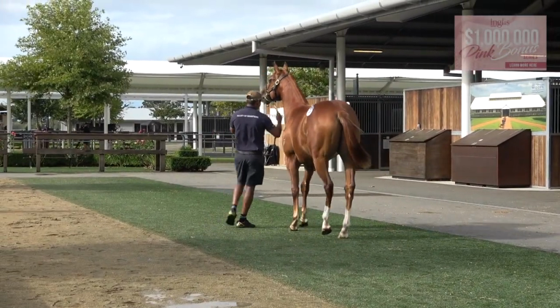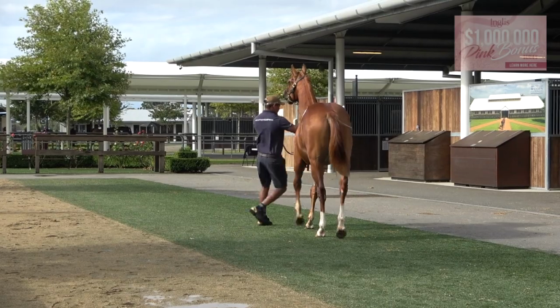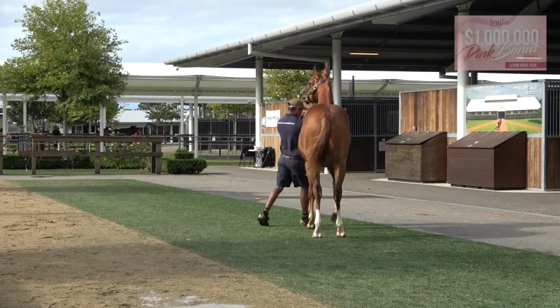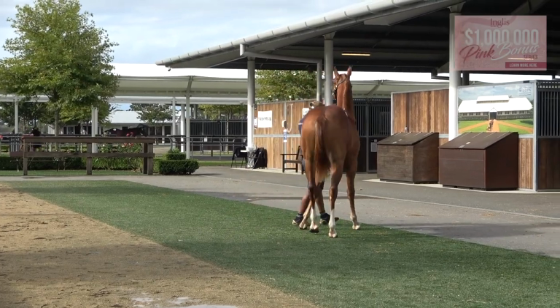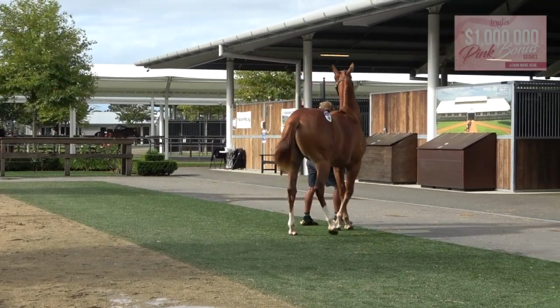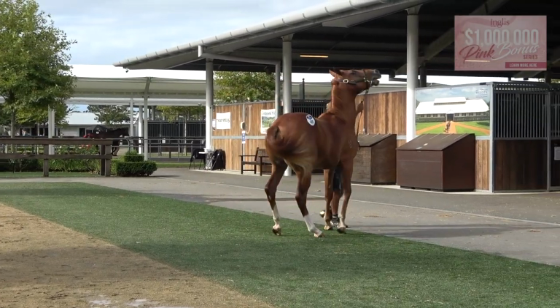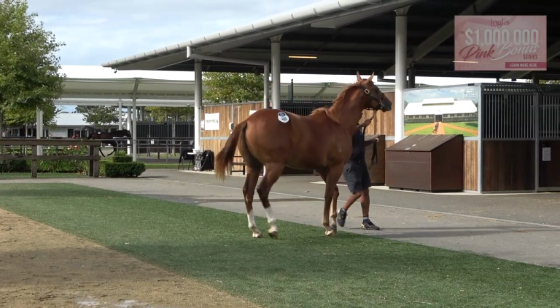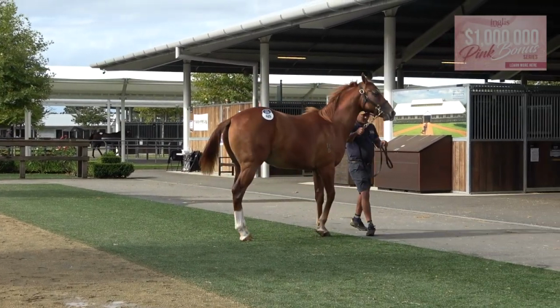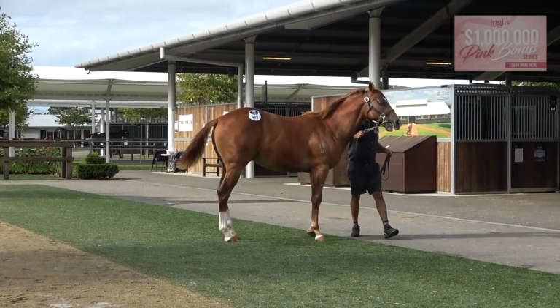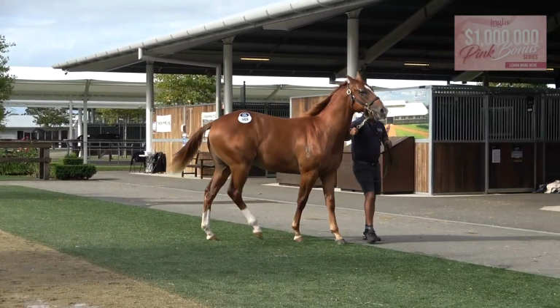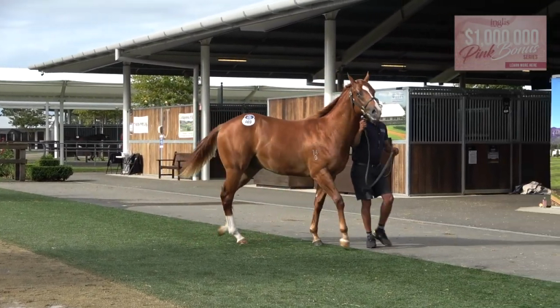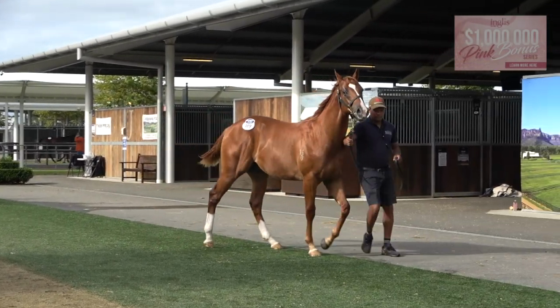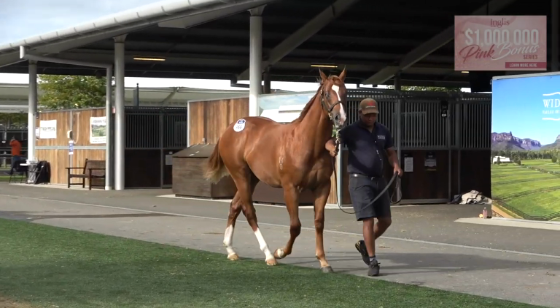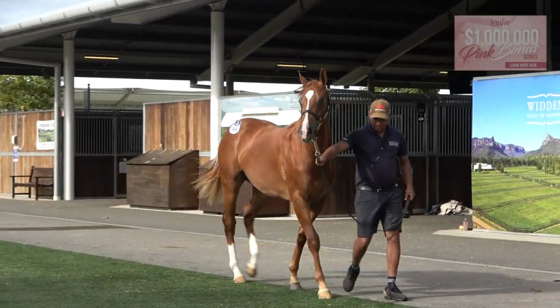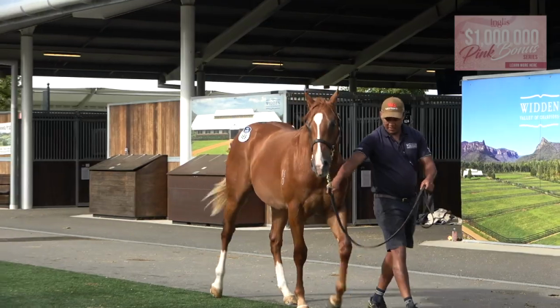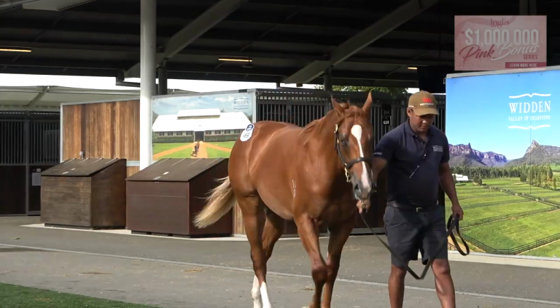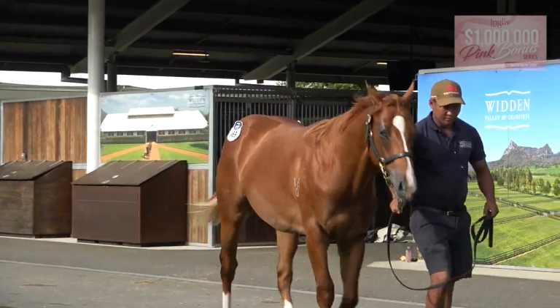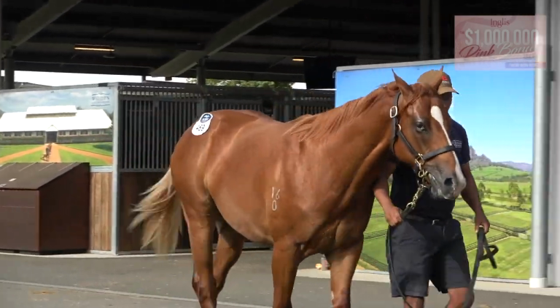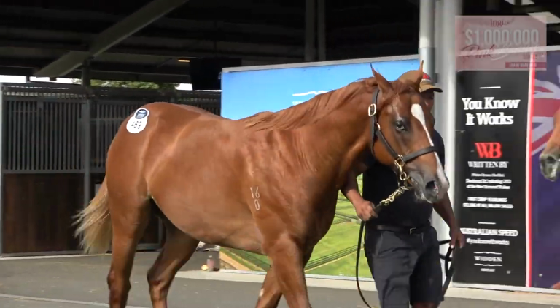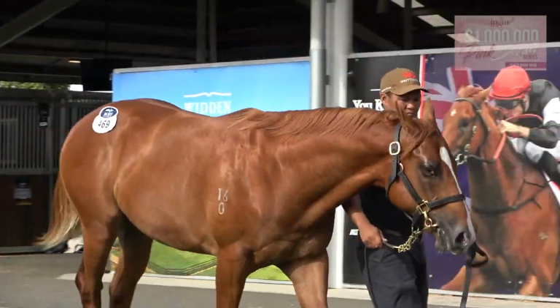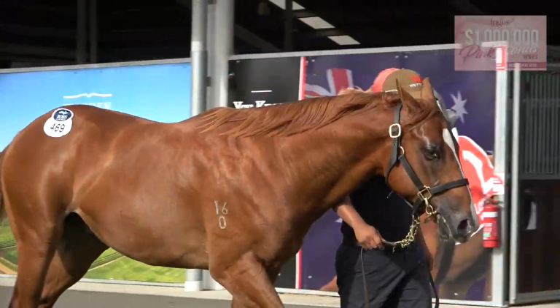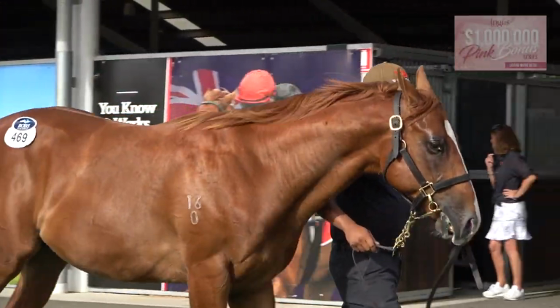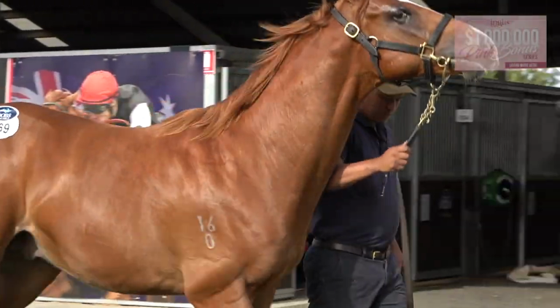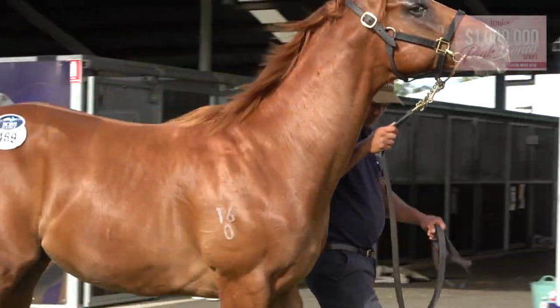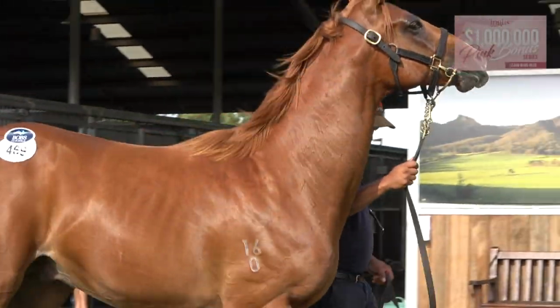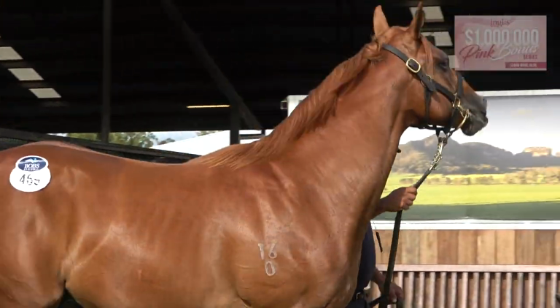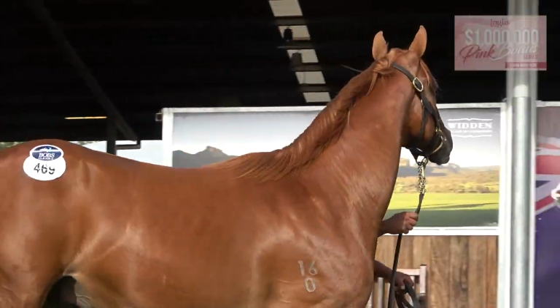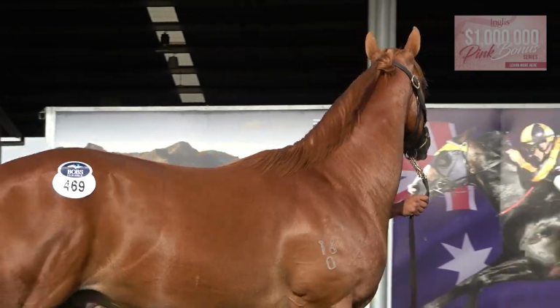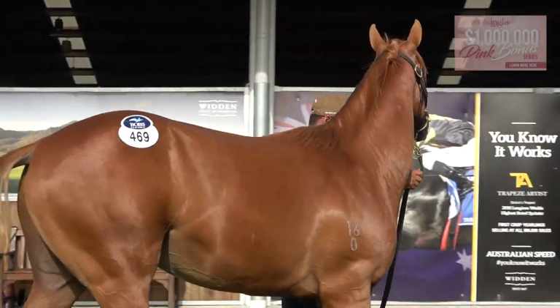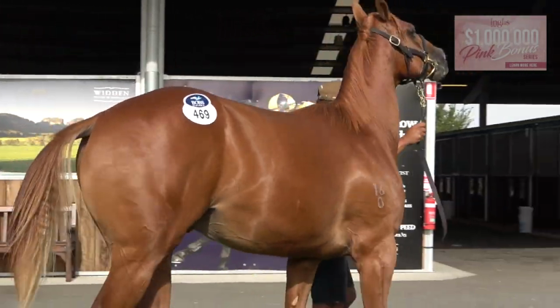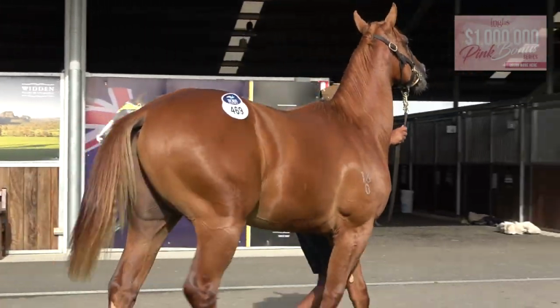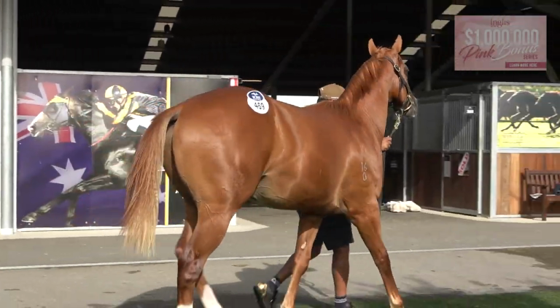Beautiful, clean X-rays, scope good. He's got a powerful hindquarter, a powerful shoulder, he's got a powerful sprinter's neck on him. I like the Schnitzel part of him.